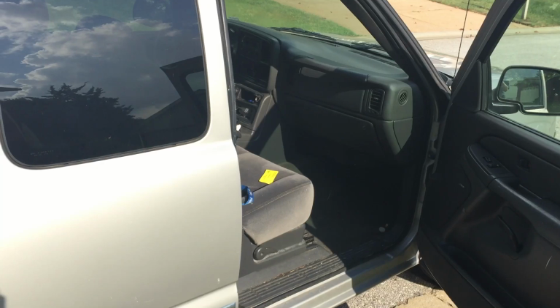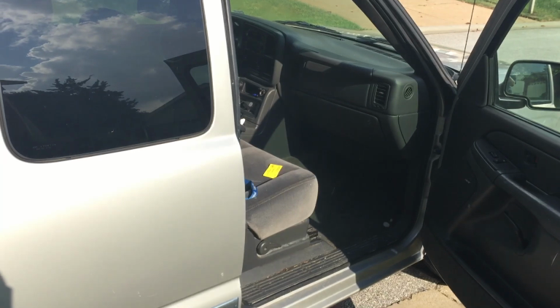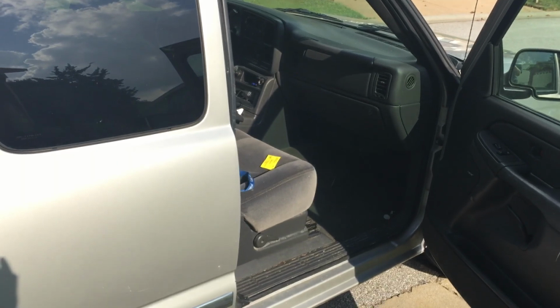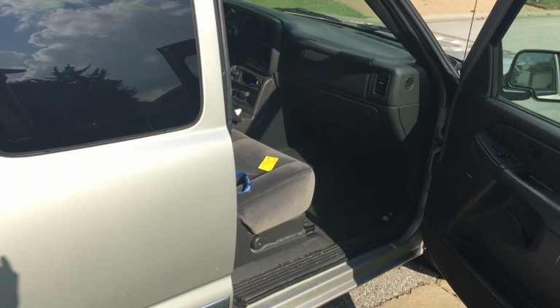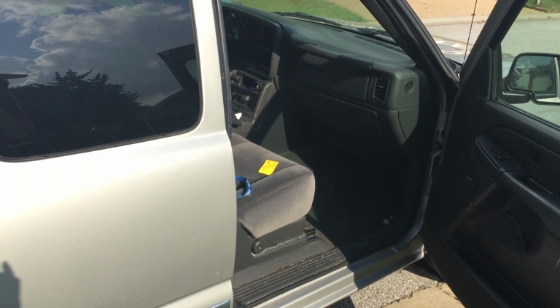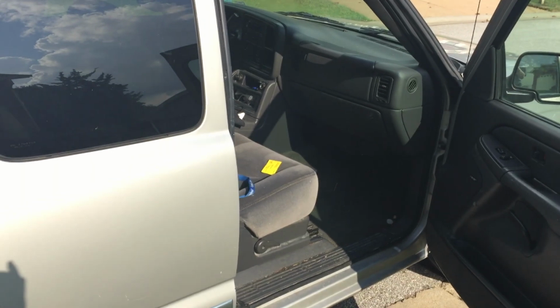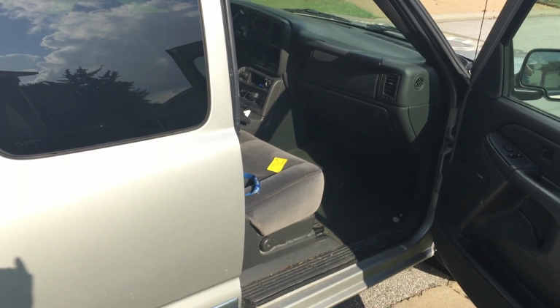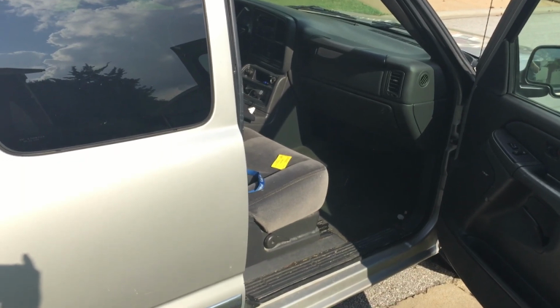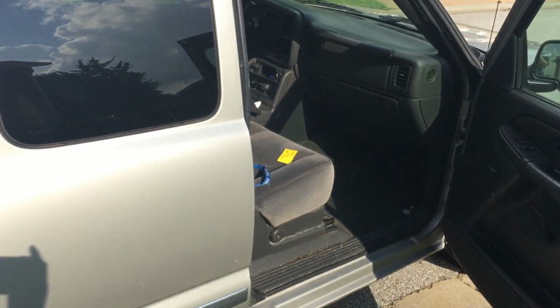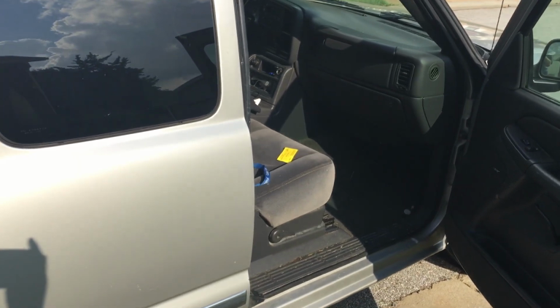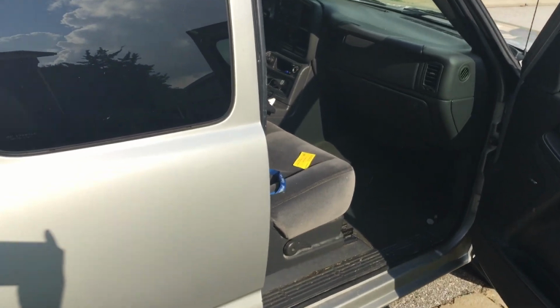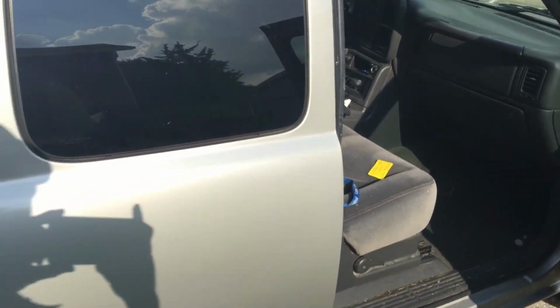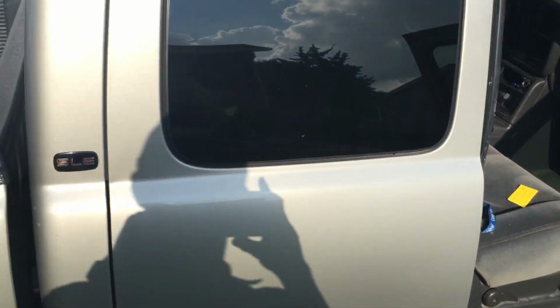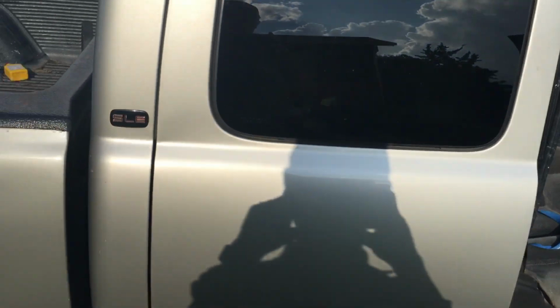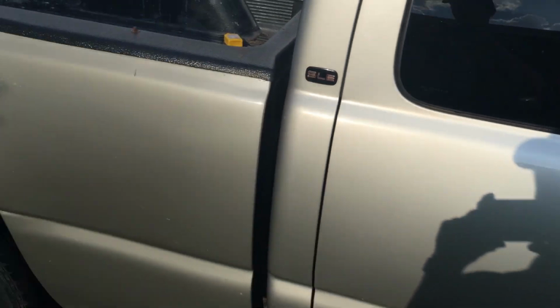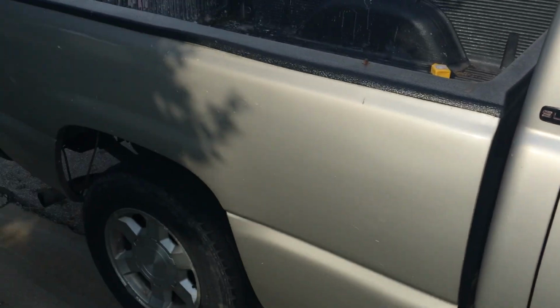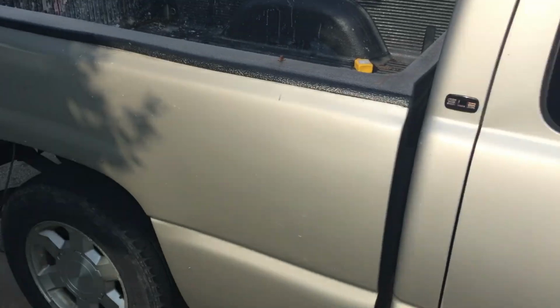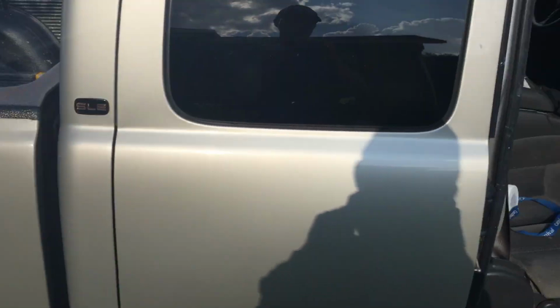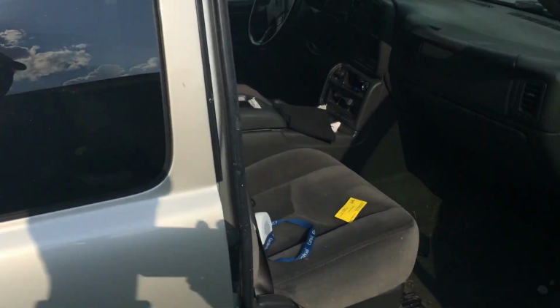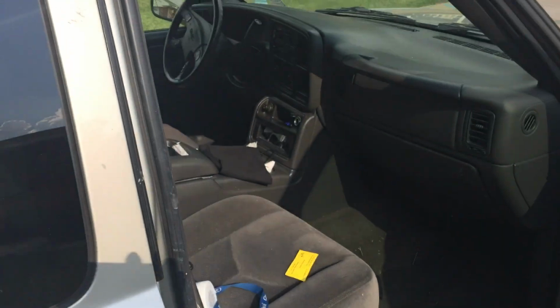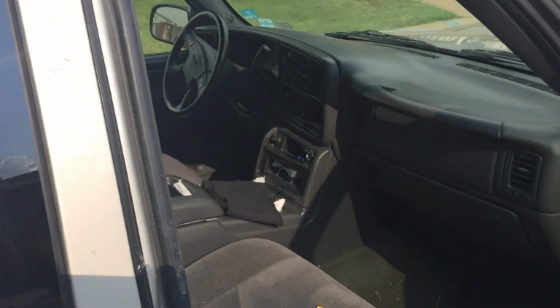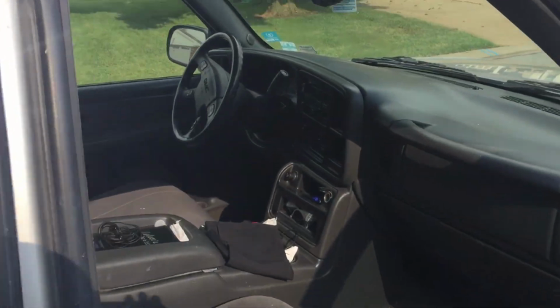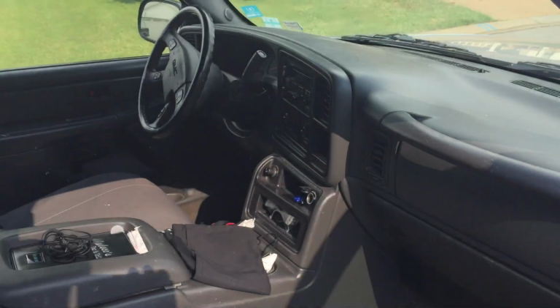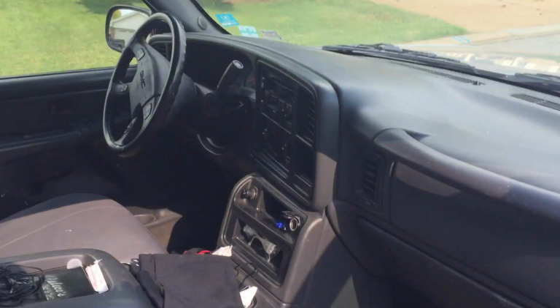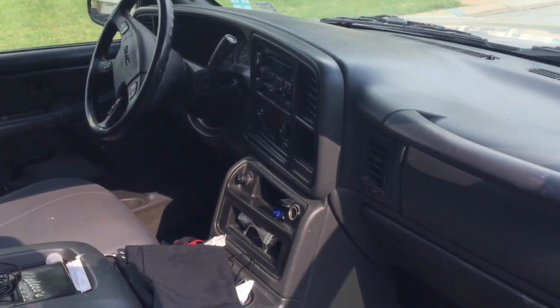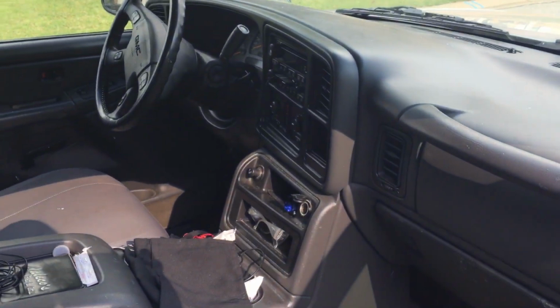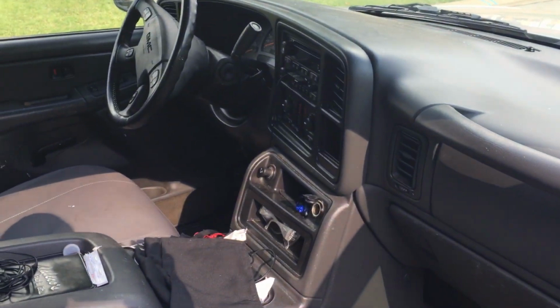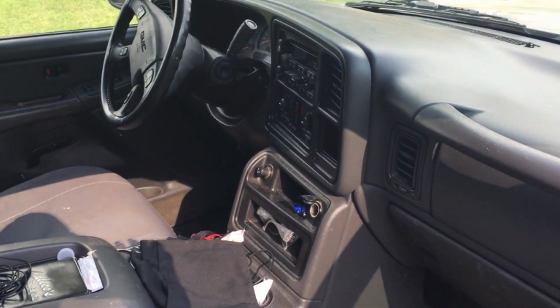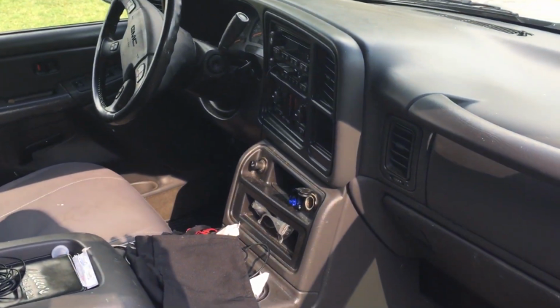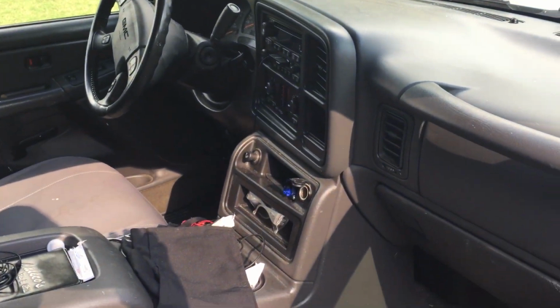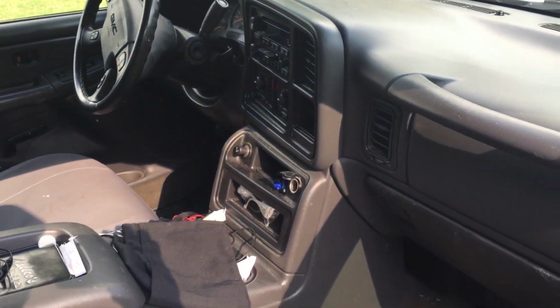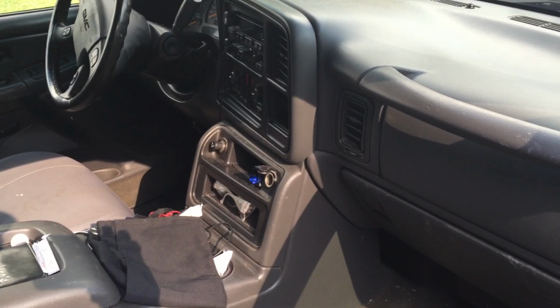Here is my brother's 2005 GMC Sierra extended cab, two-wheel drive. He called me in a panic one day and said his truck was on fire.